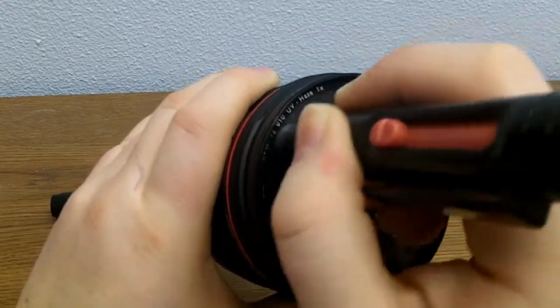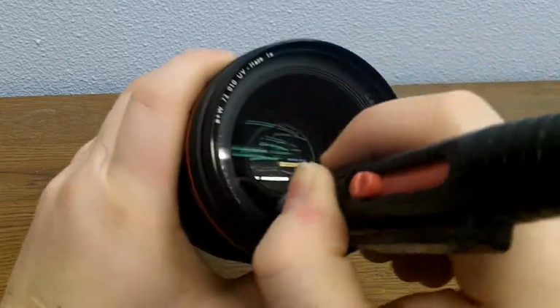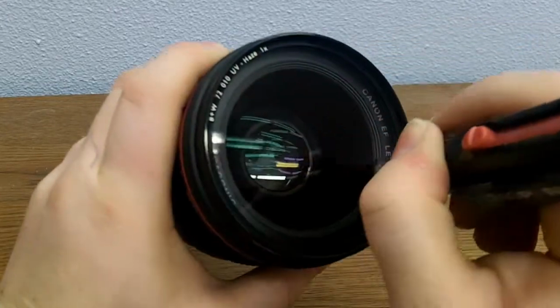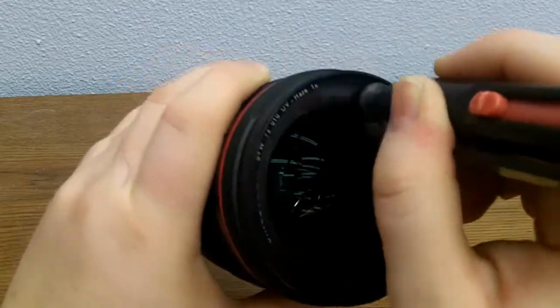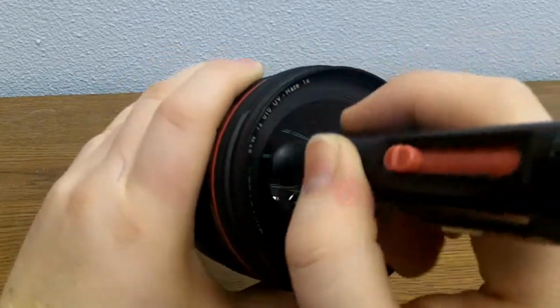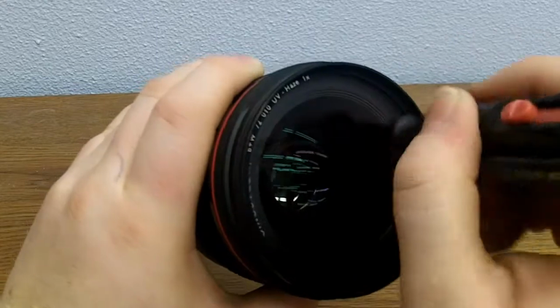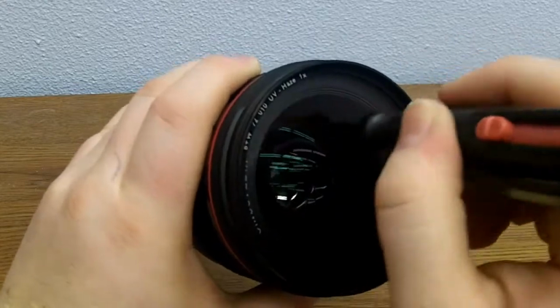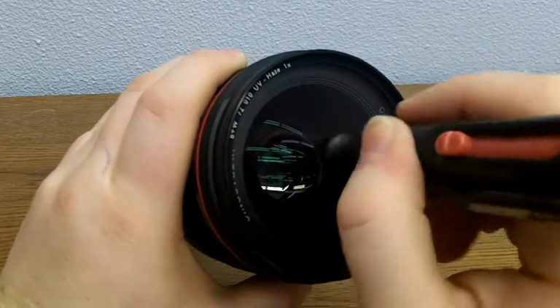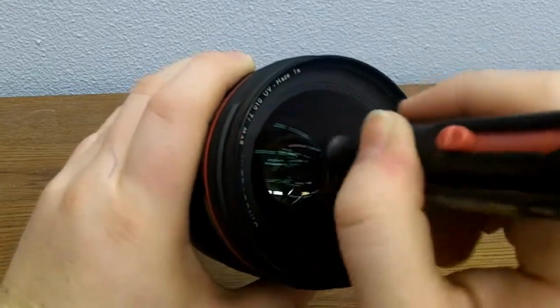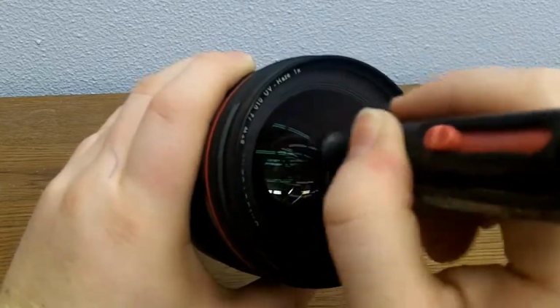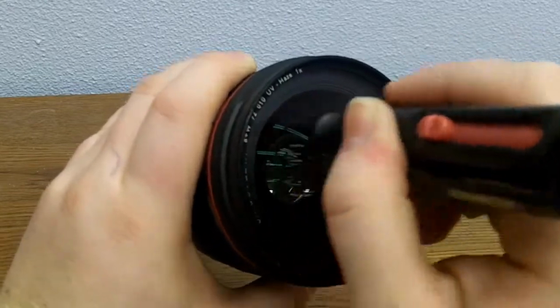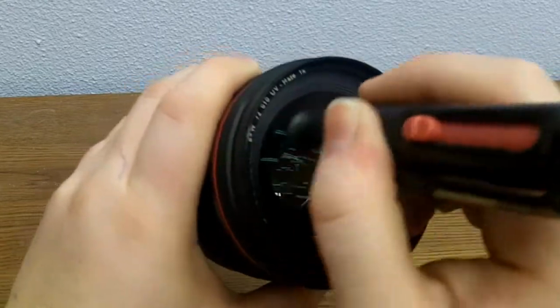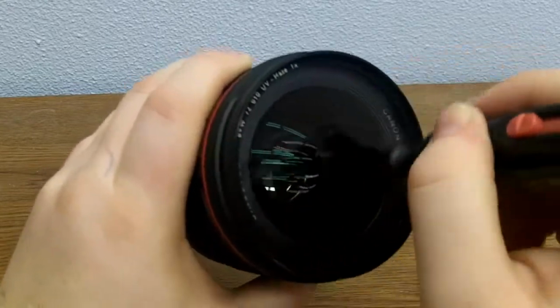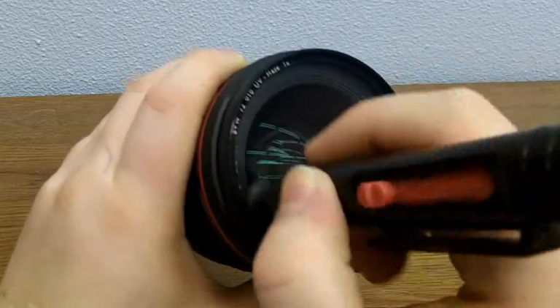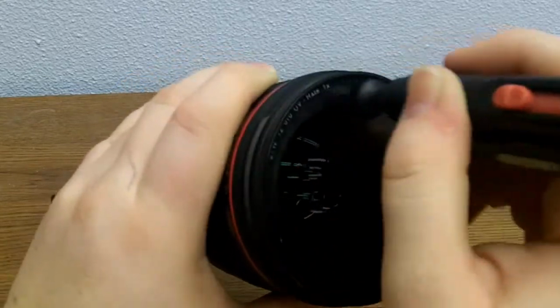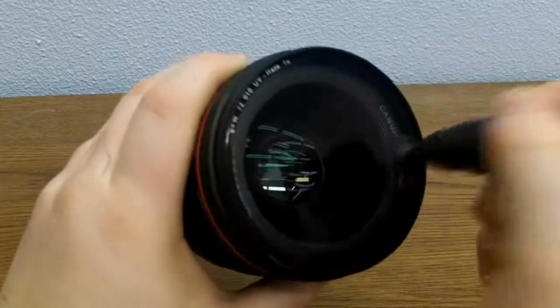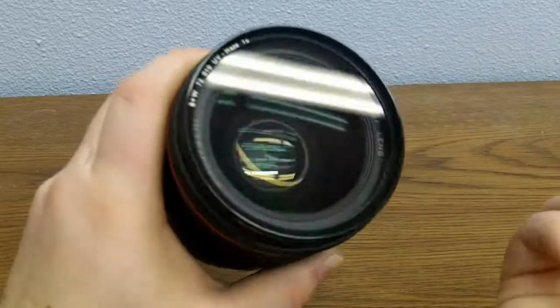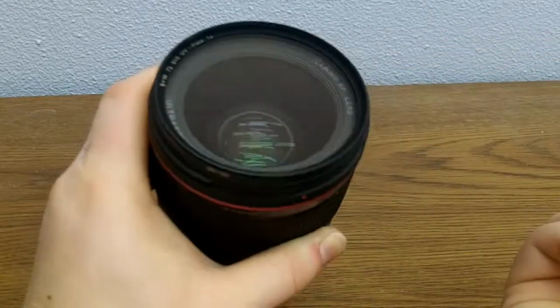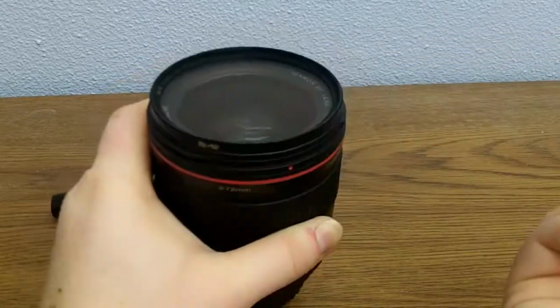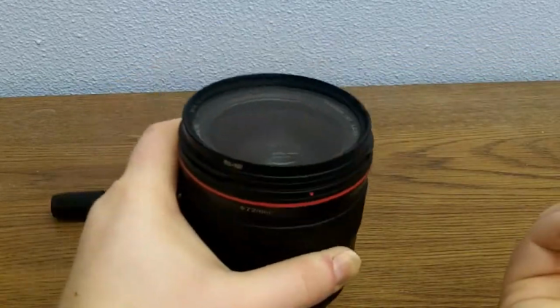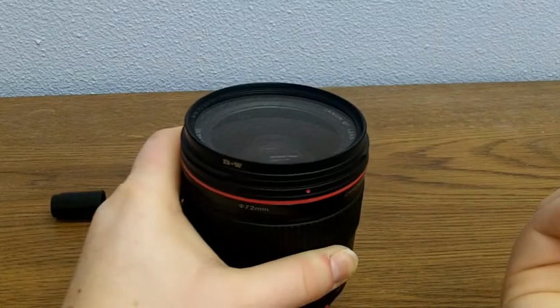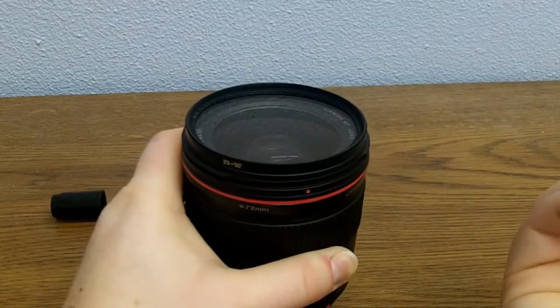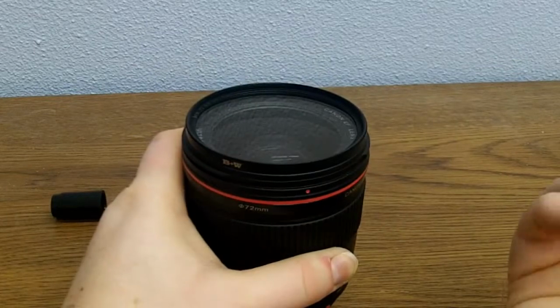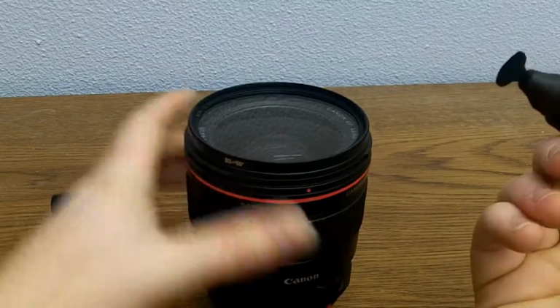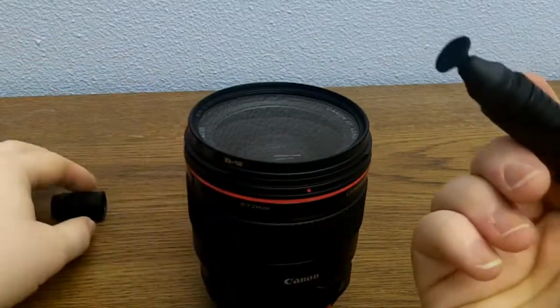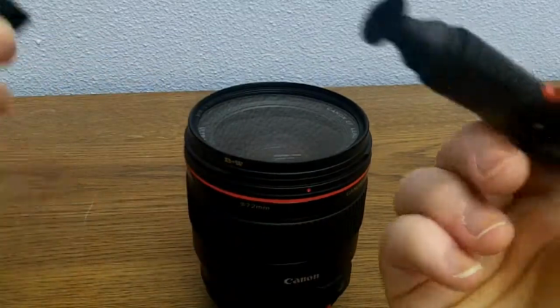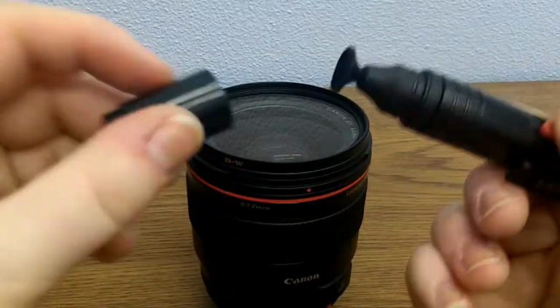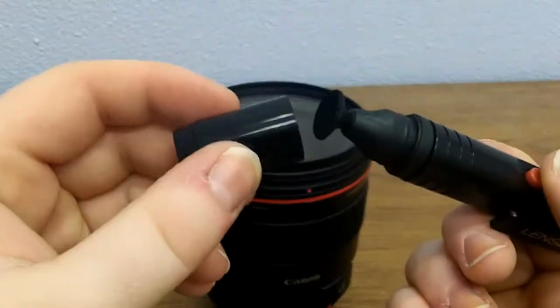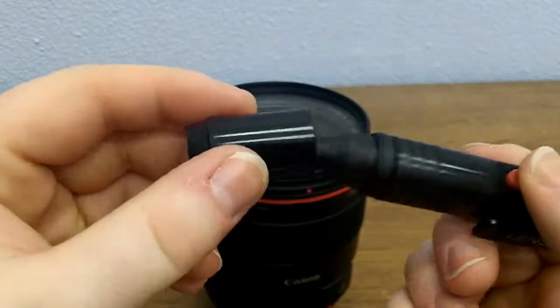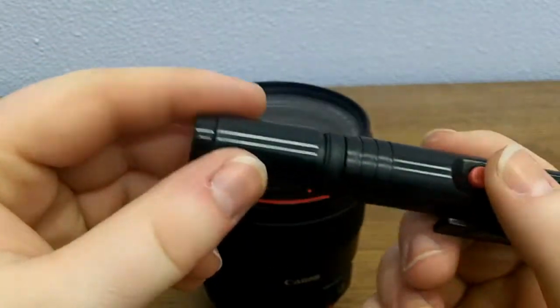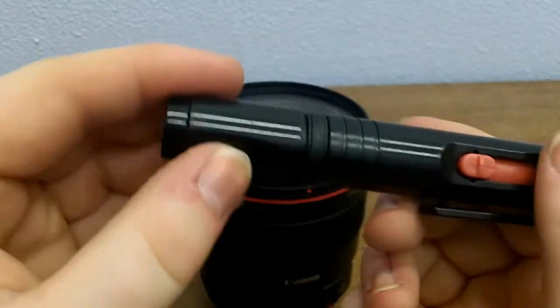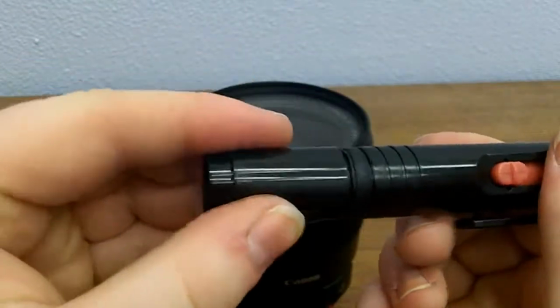Just use gentle circular motion to get any marks off the lens, and when you're done, simply cap it.